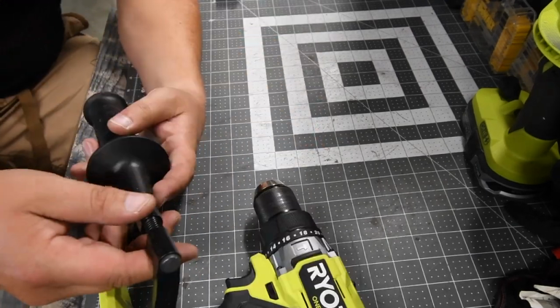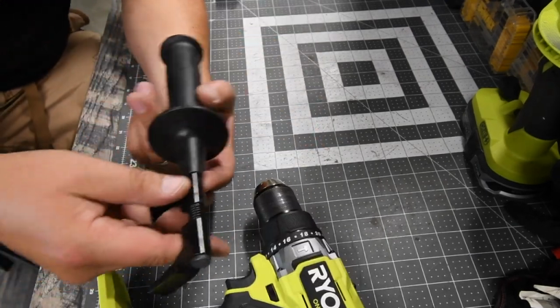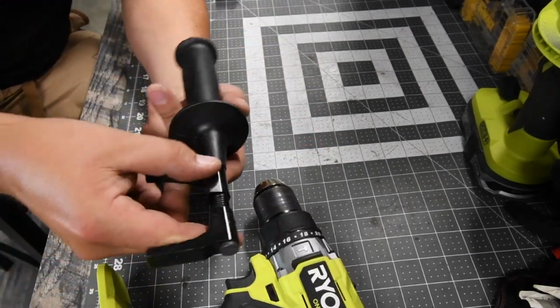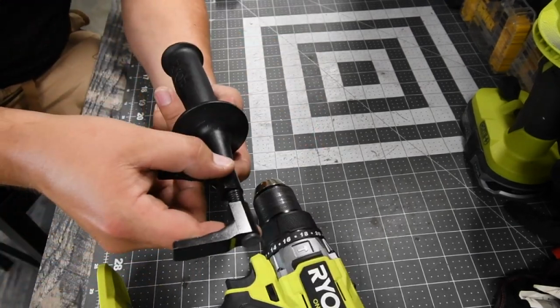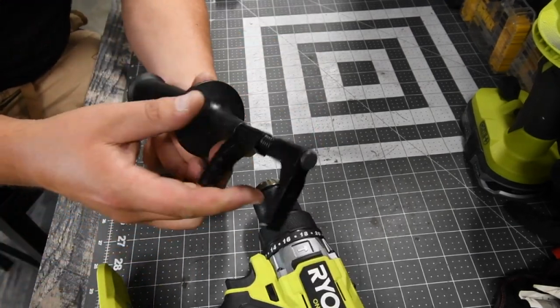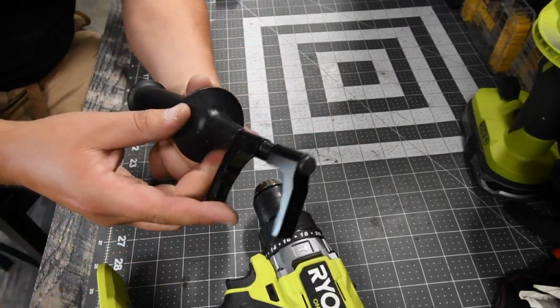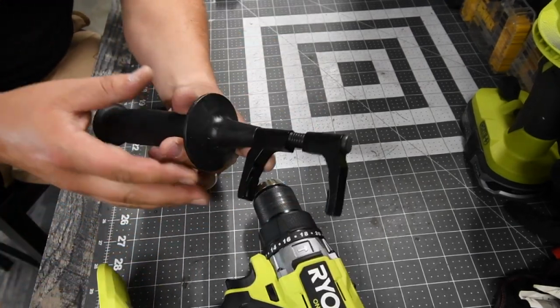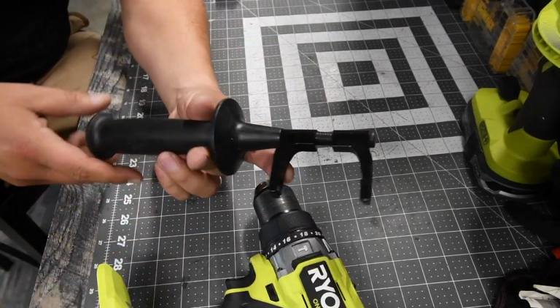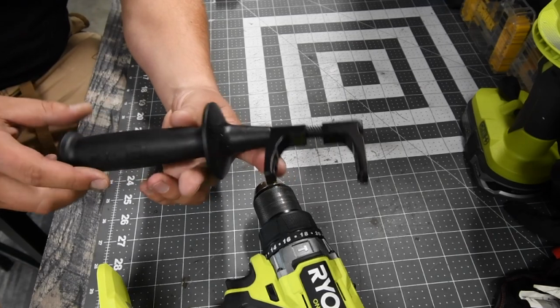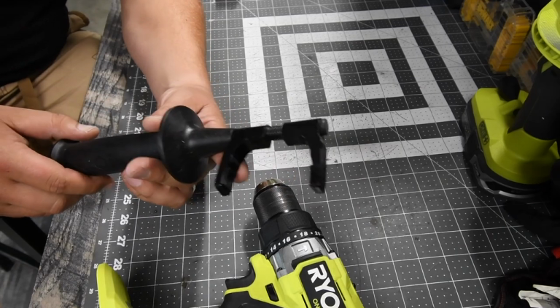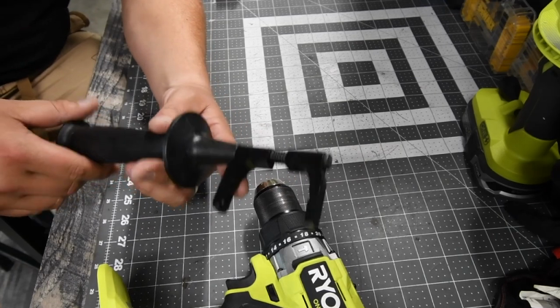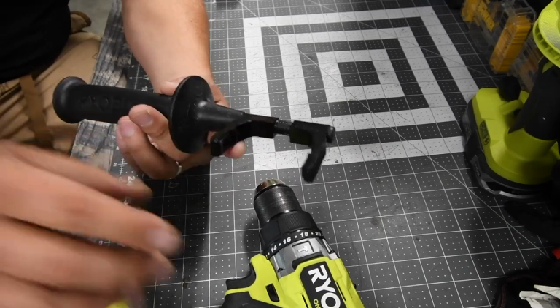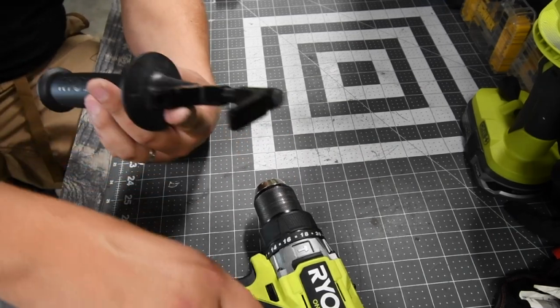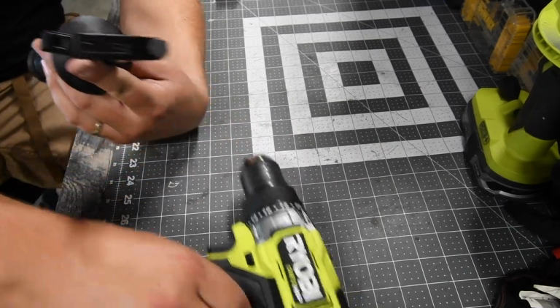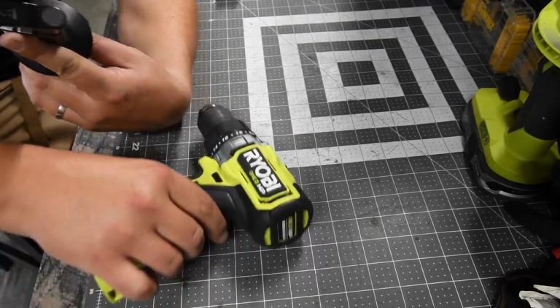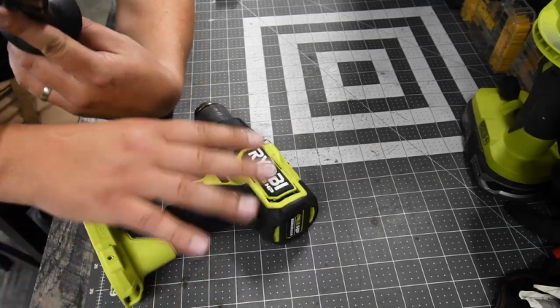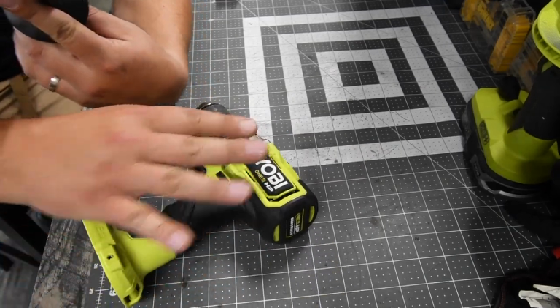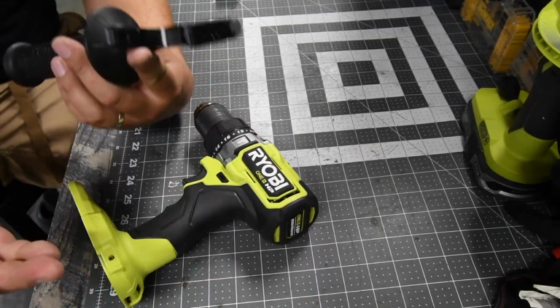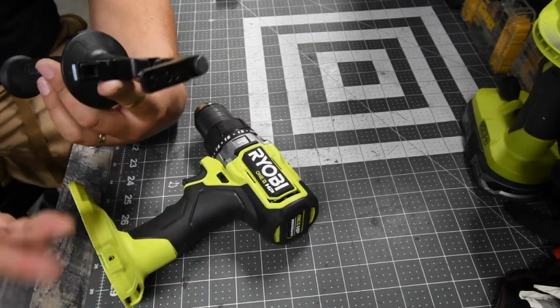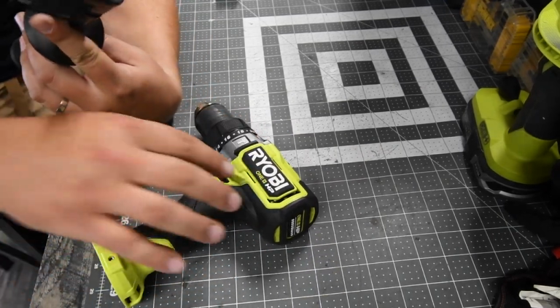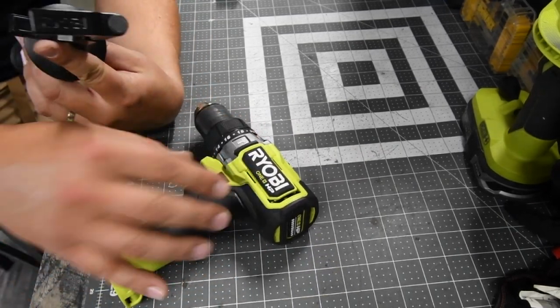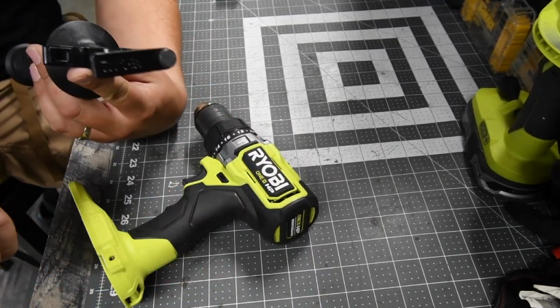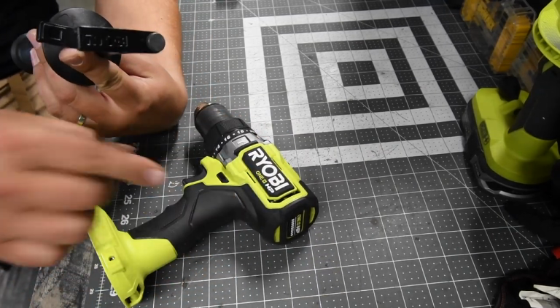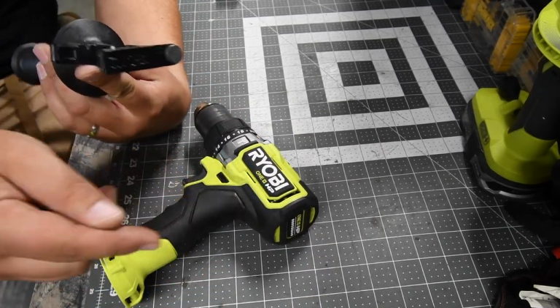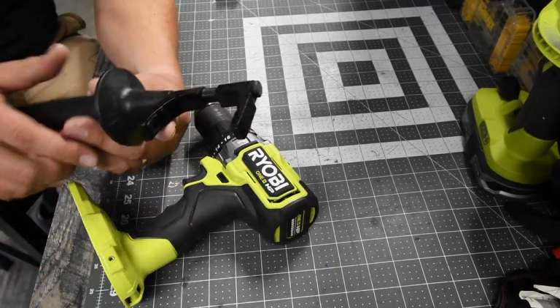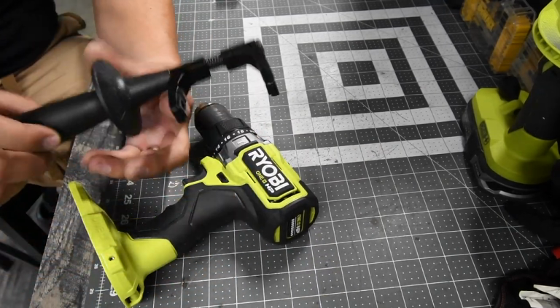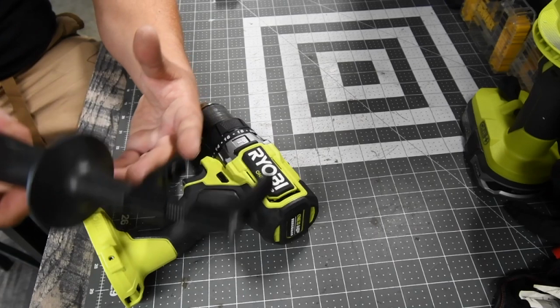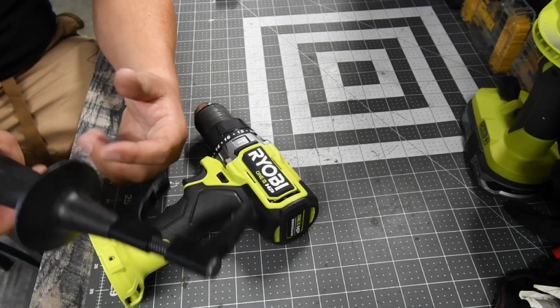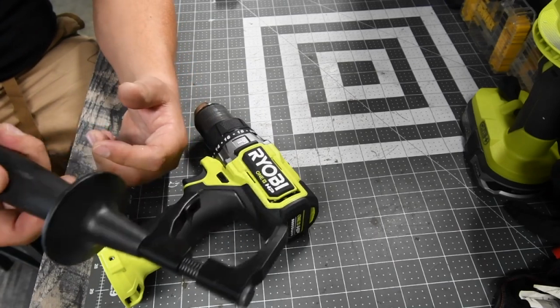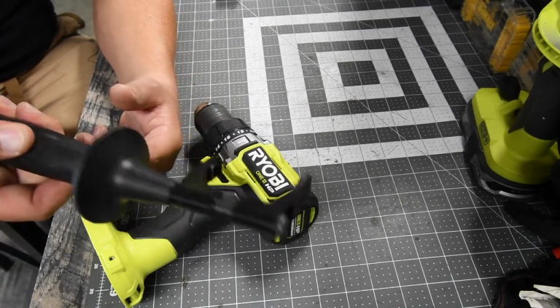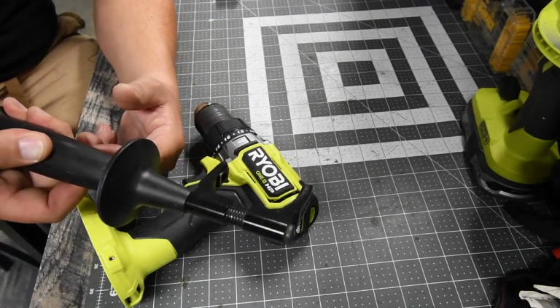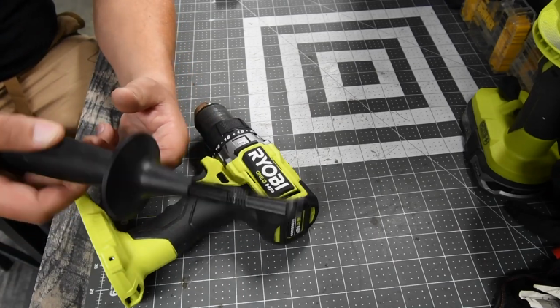One other thing I want to talk about is the handle. The actual handle that comes with the new Ryobi HP hammer drill — it is actually very robust.